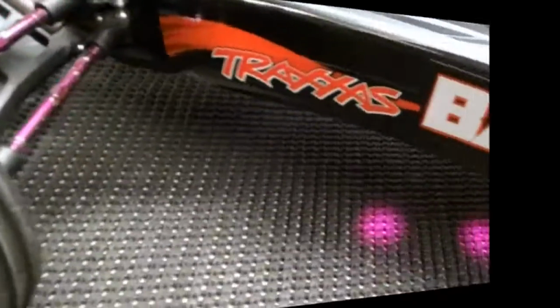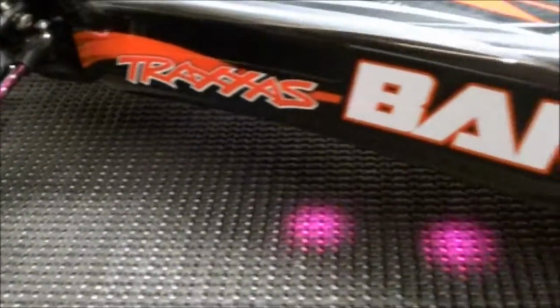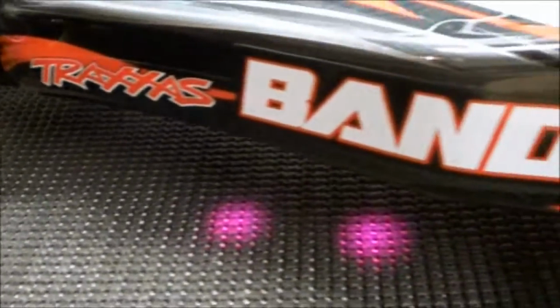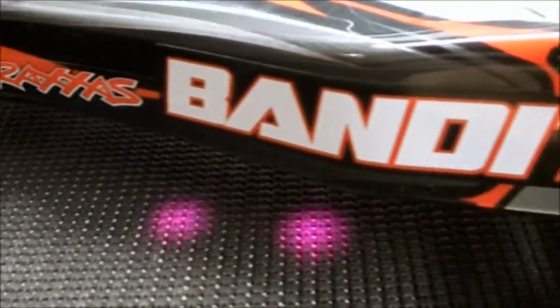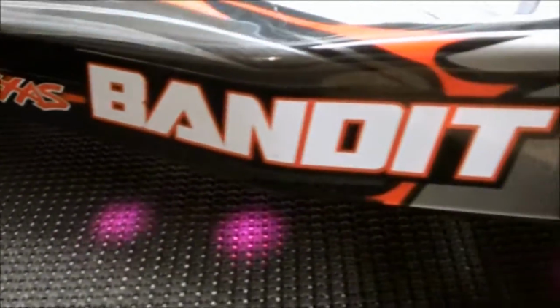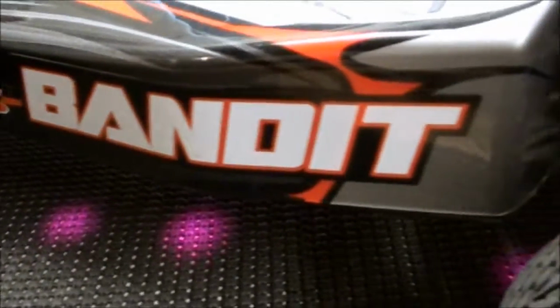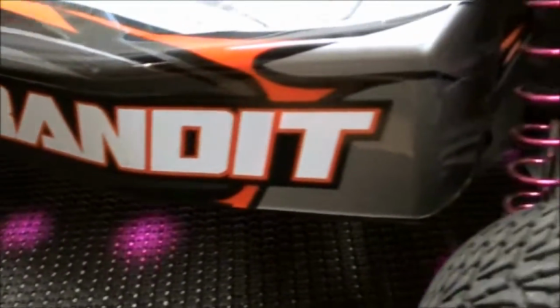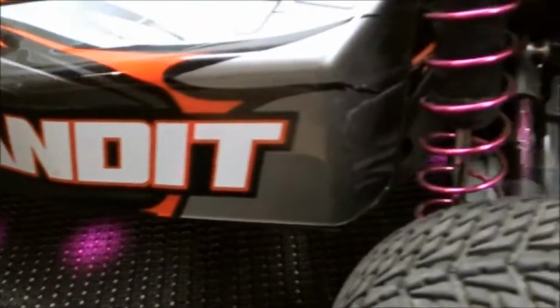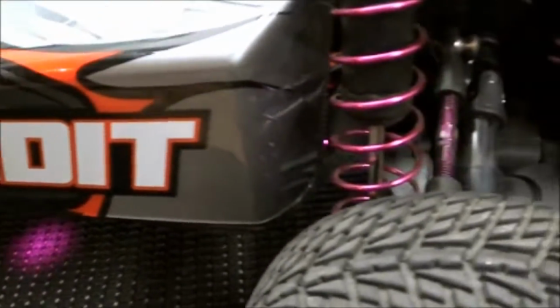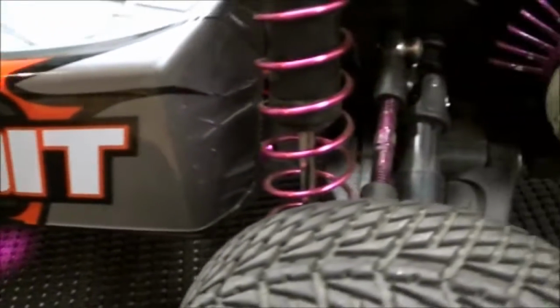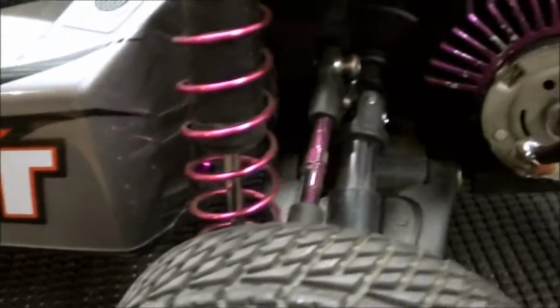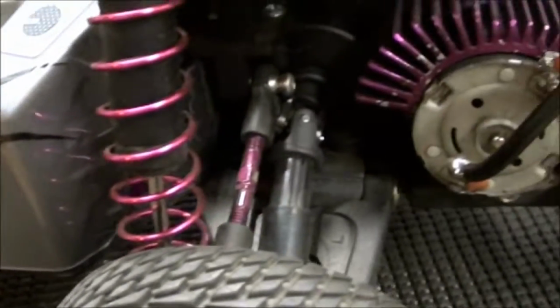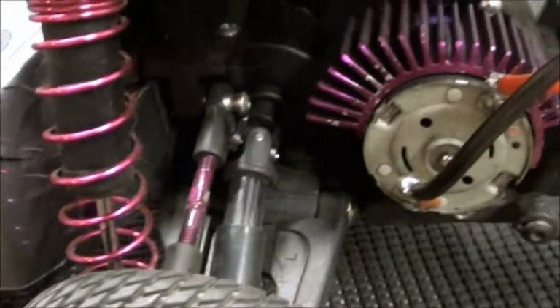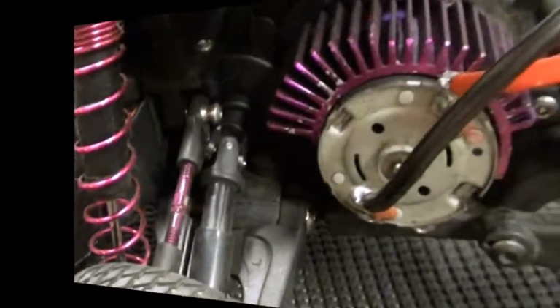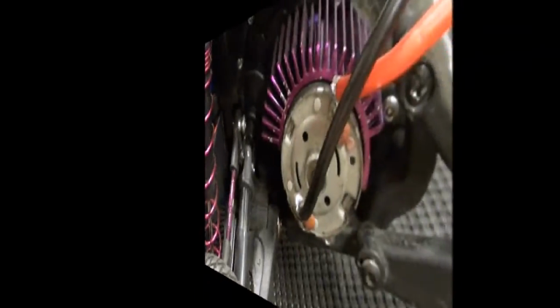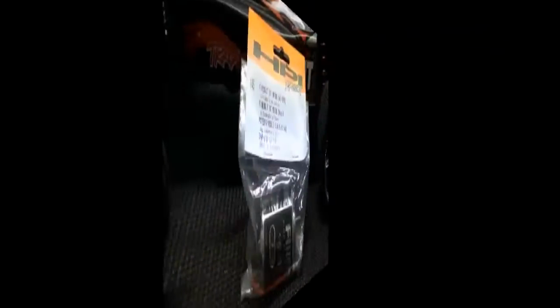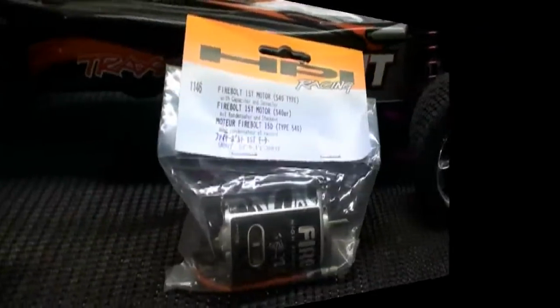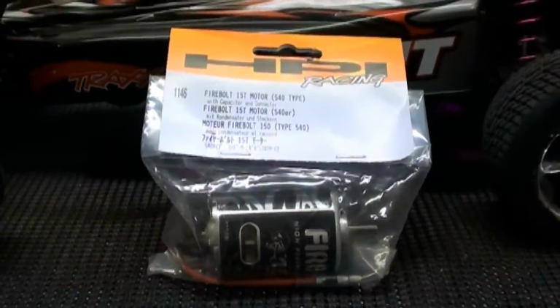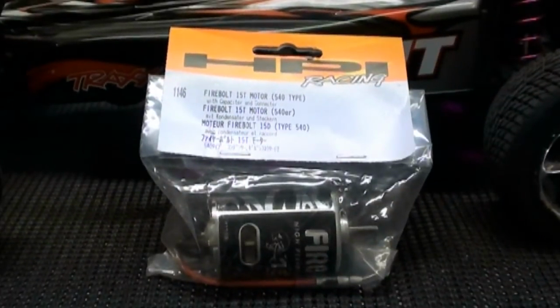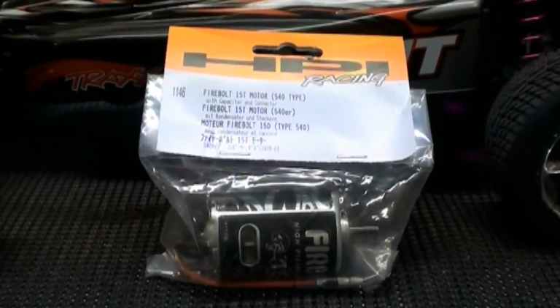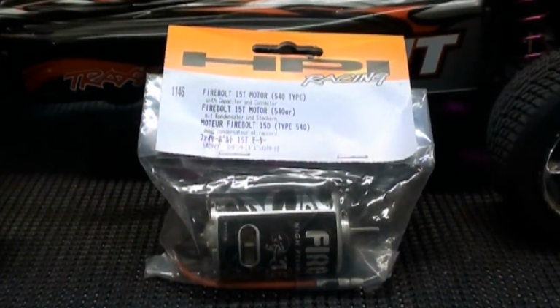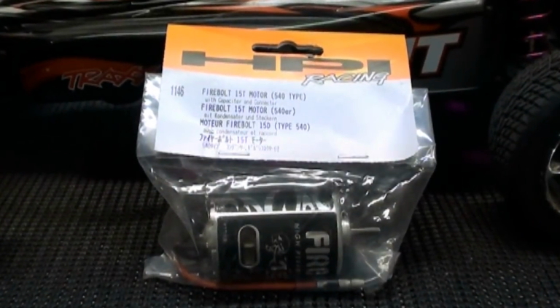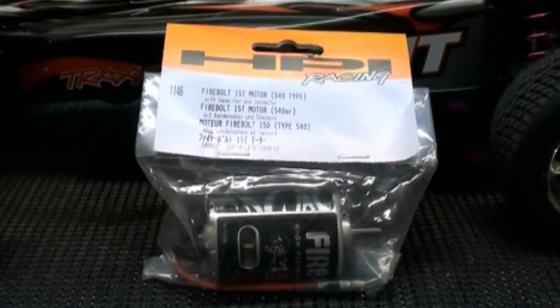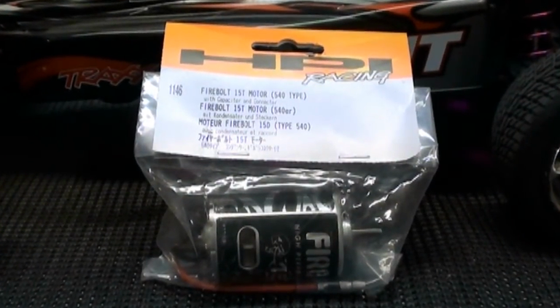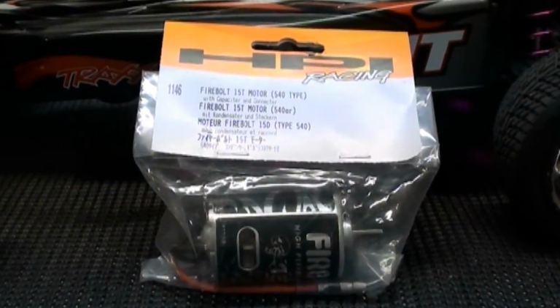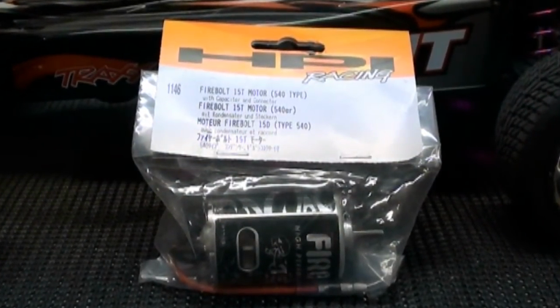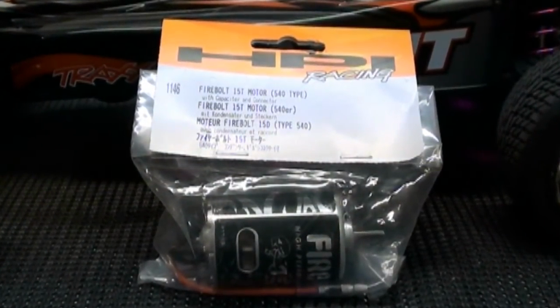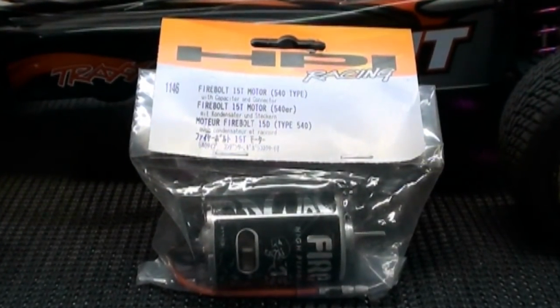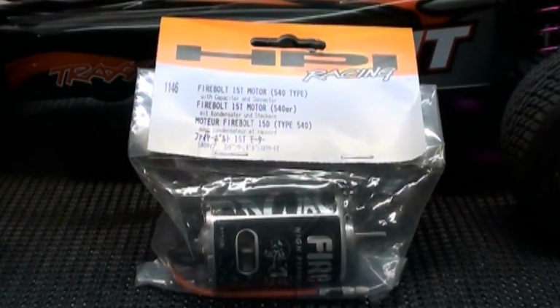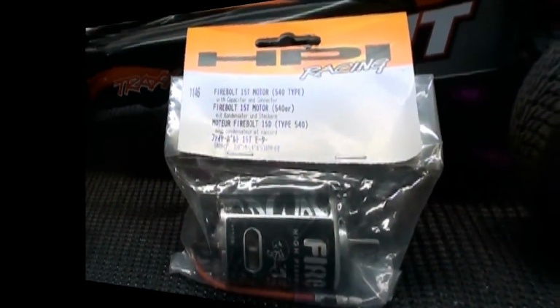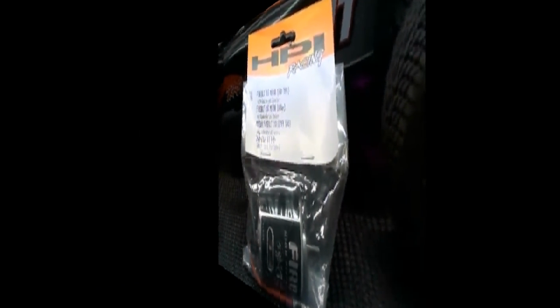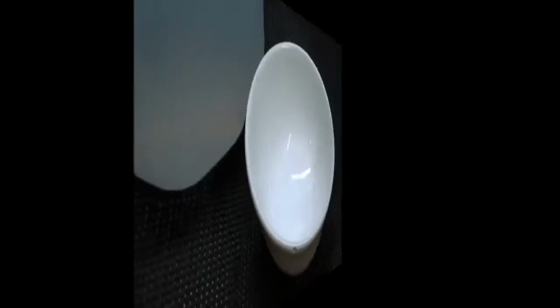This is a quick video showing you how to break in a brand new brushed motor. I'll show how to do this method using a new HPI Firebolt 15 turn motor.